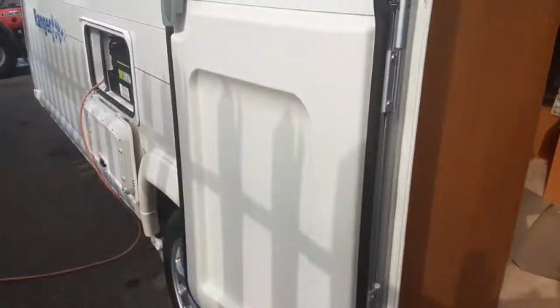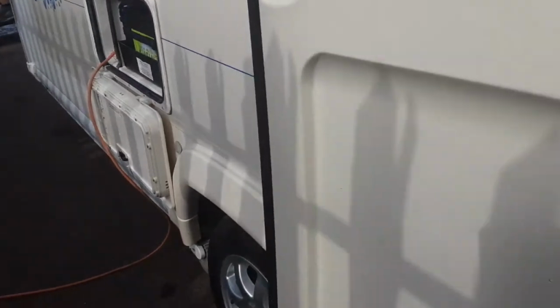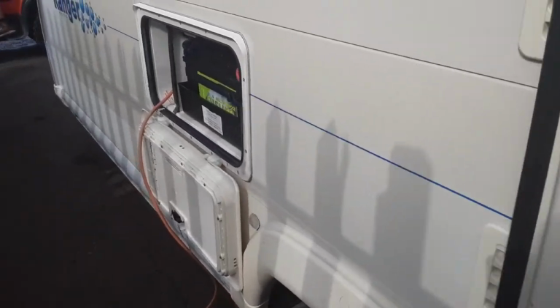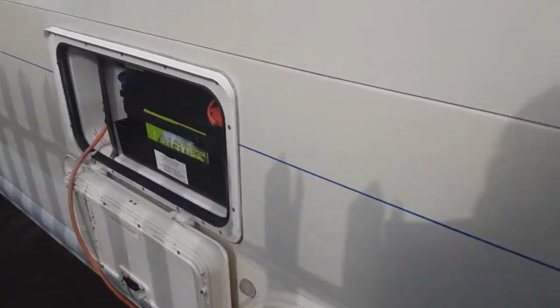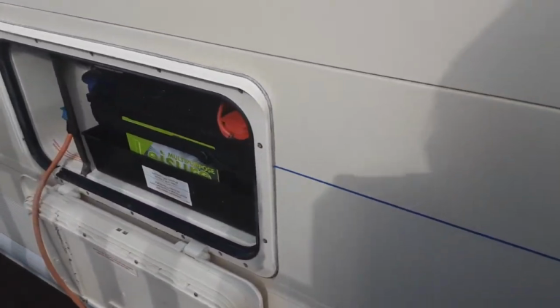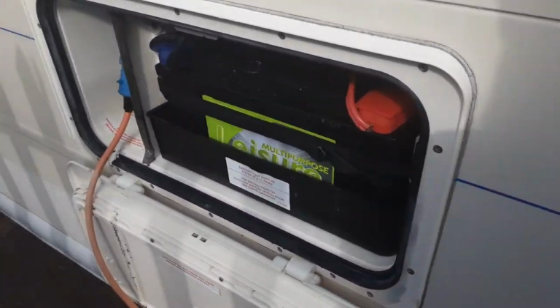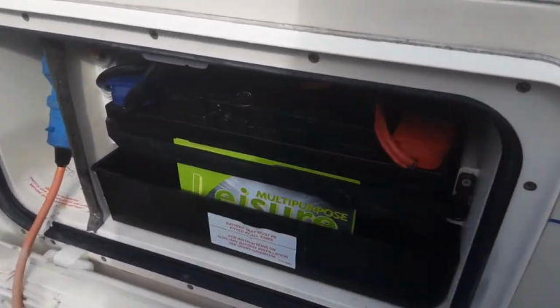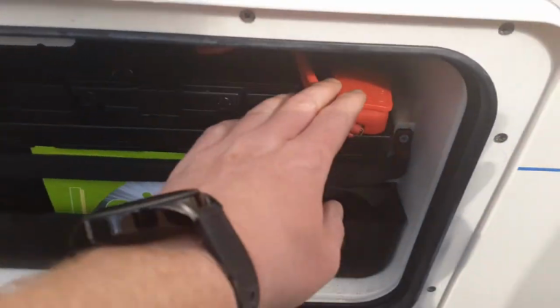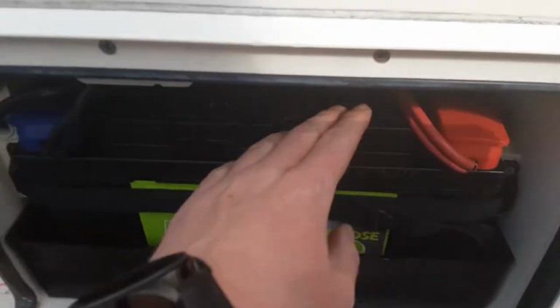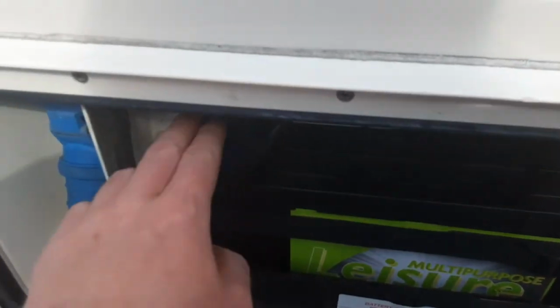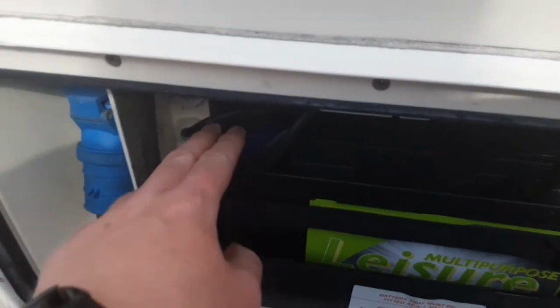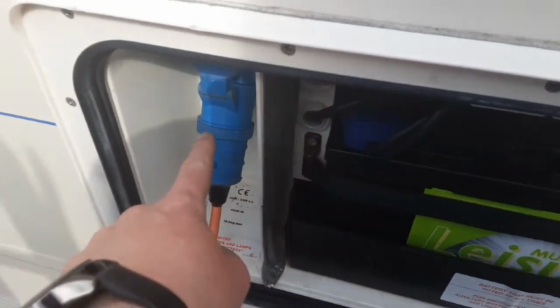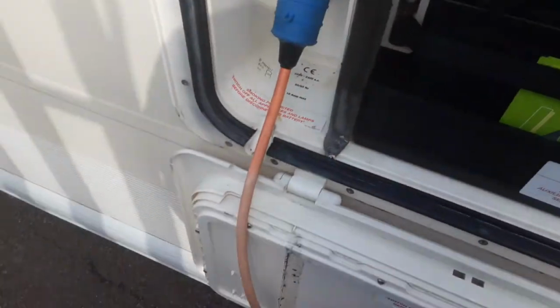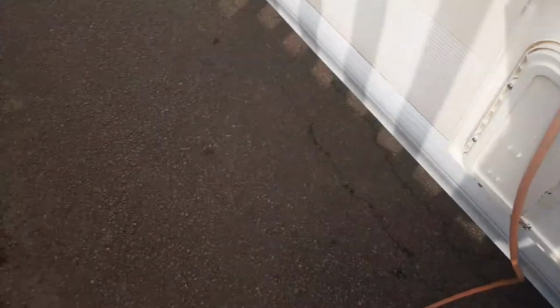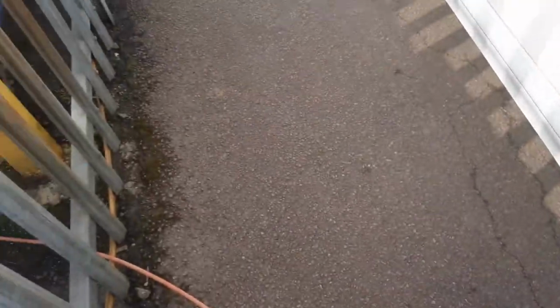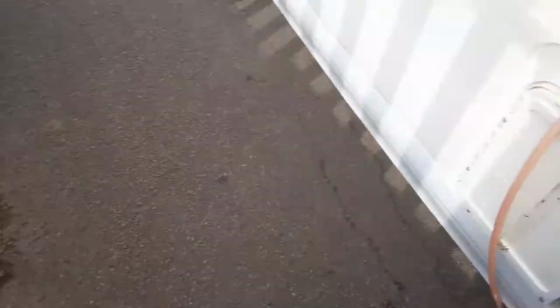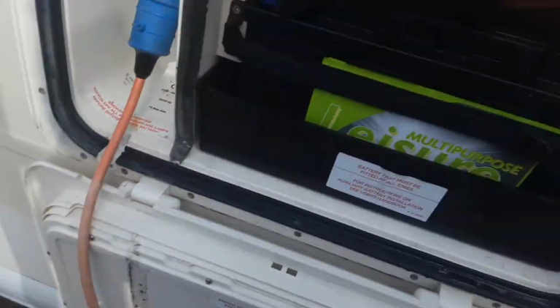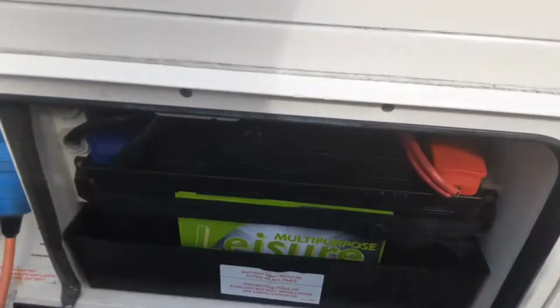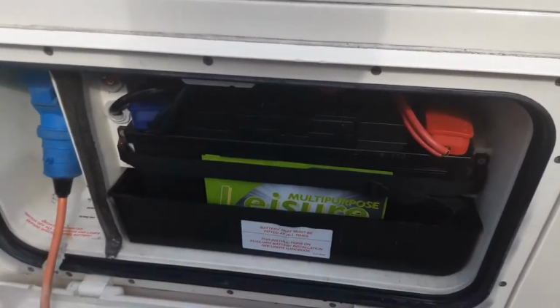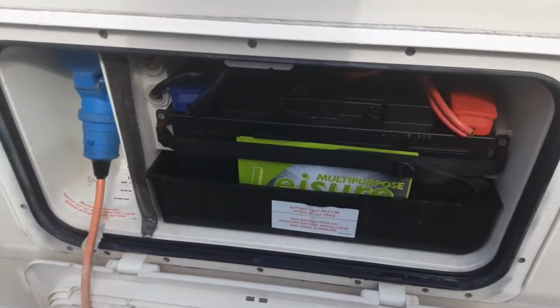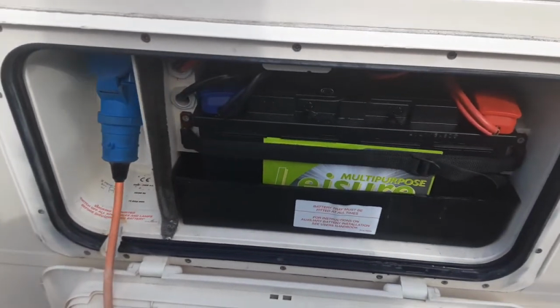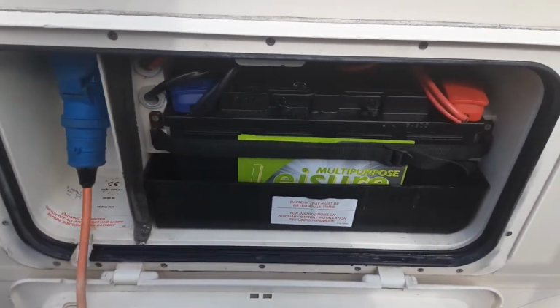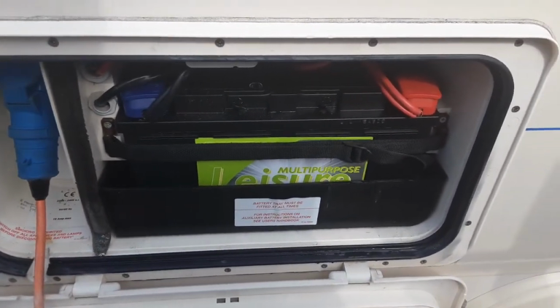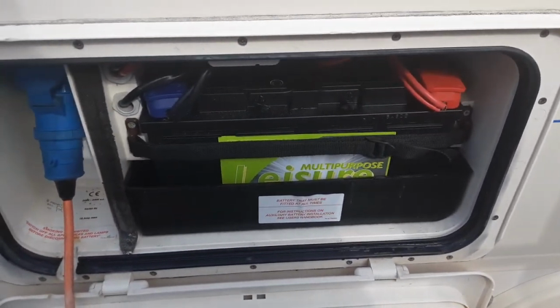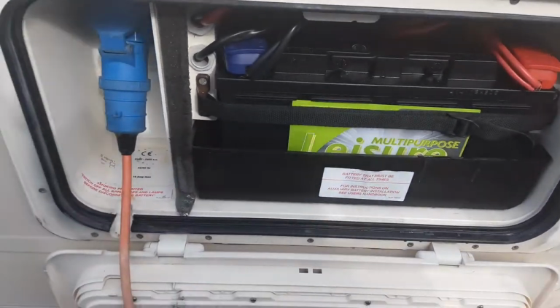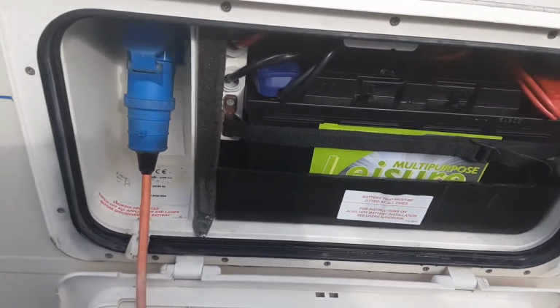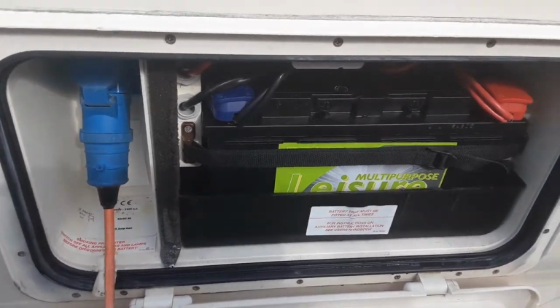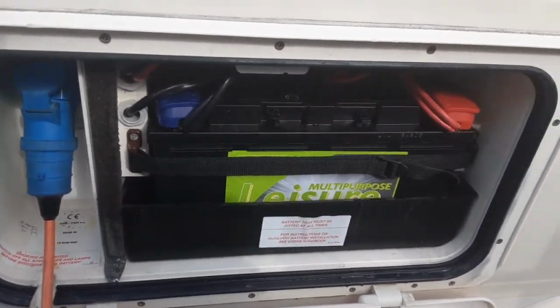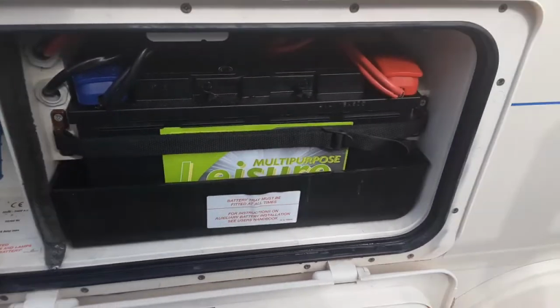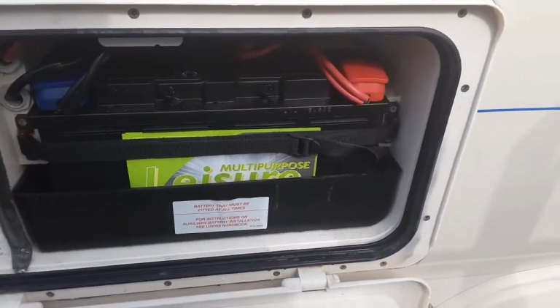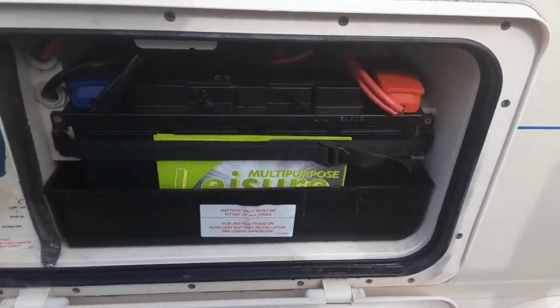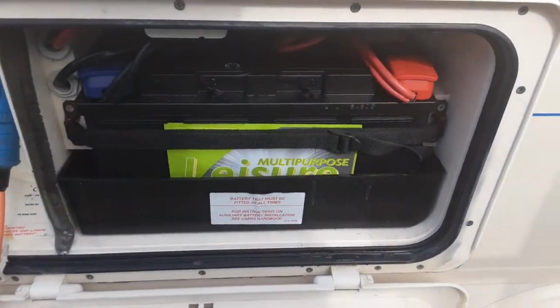Coming down the door side you've got your battery box, with quick-release terminals on top of the battery, your mains power lead coming into the caravan, and there's also a power switch inside the van for the motor mover itself.